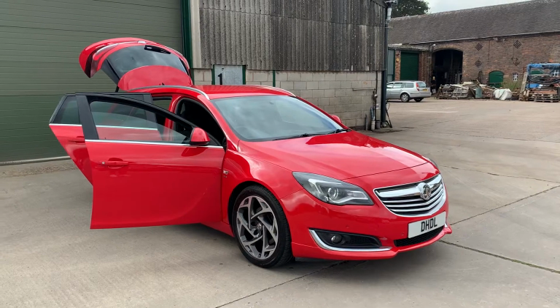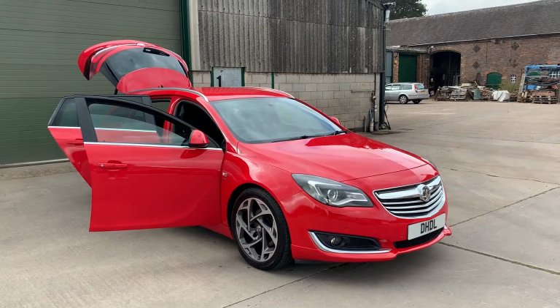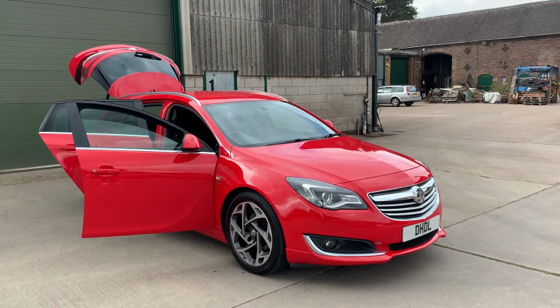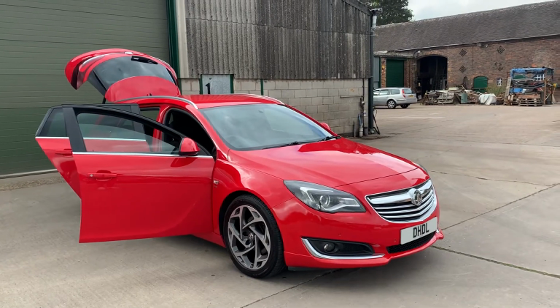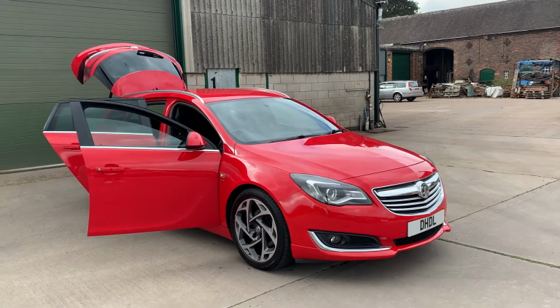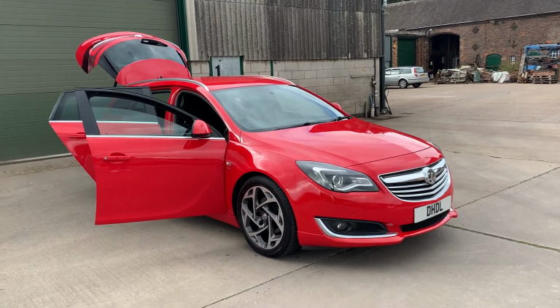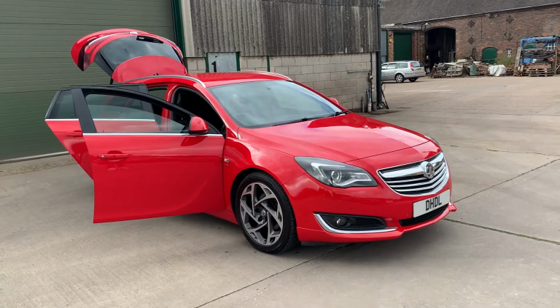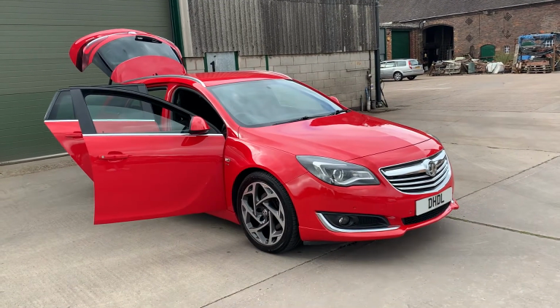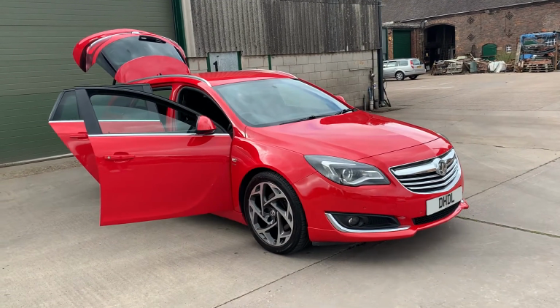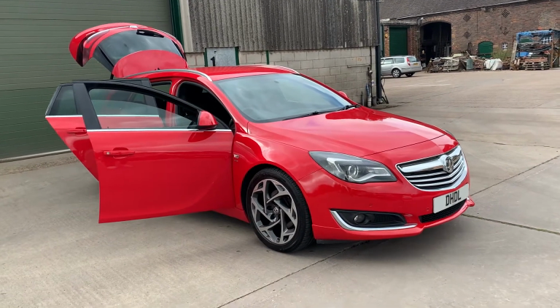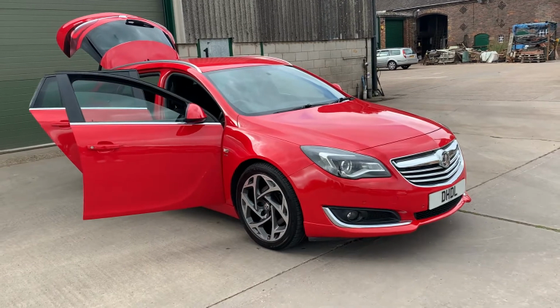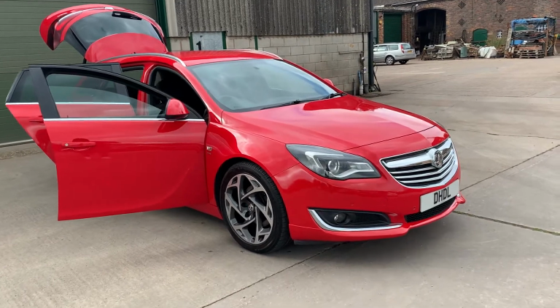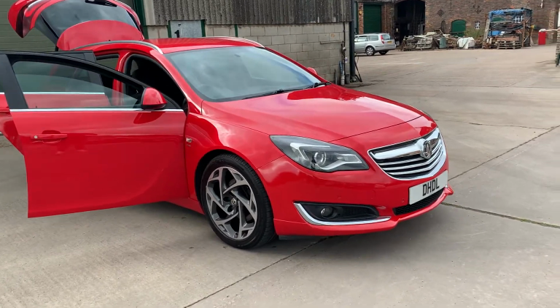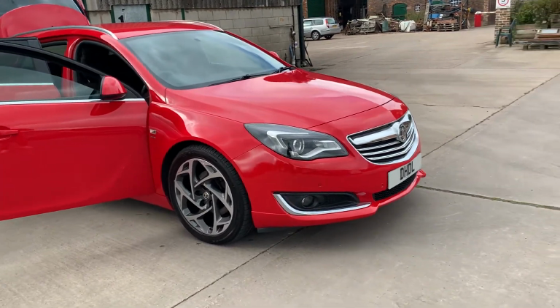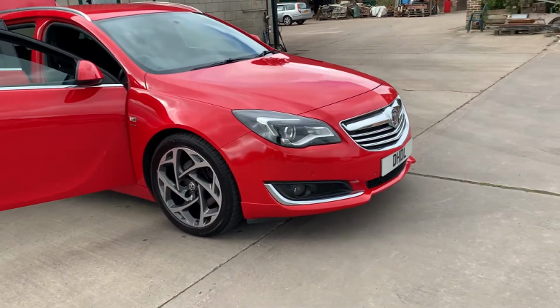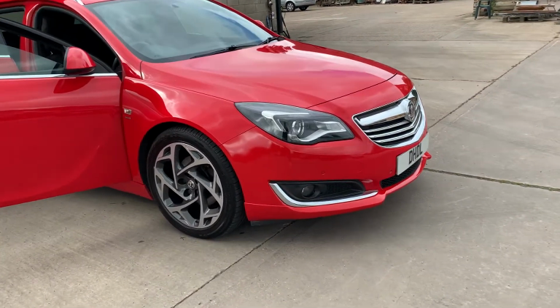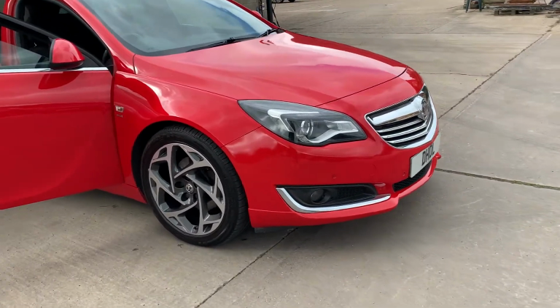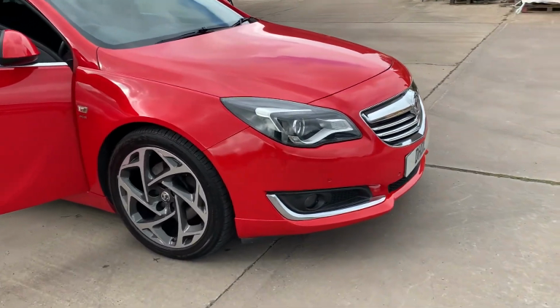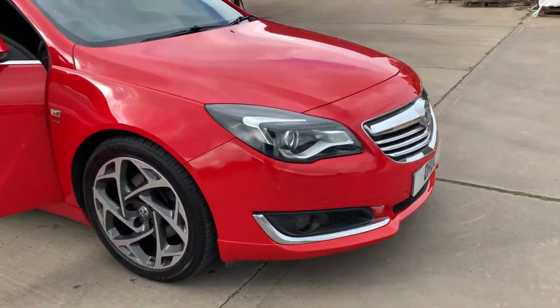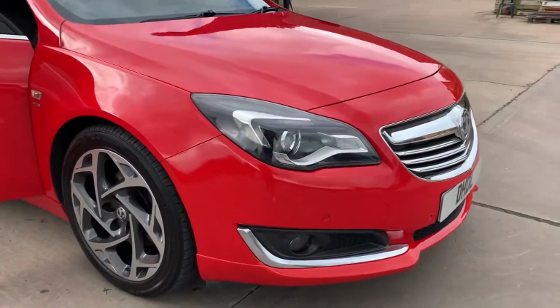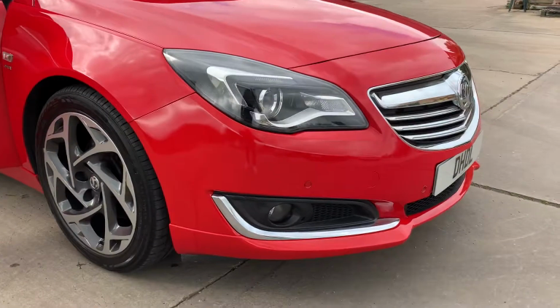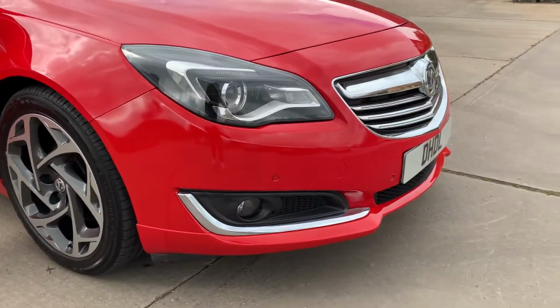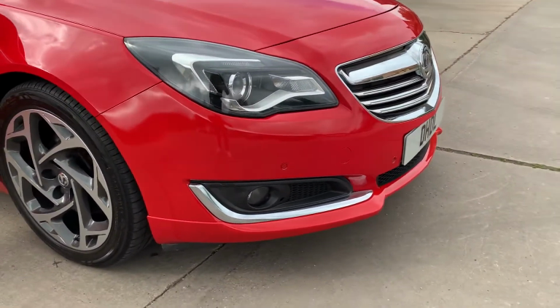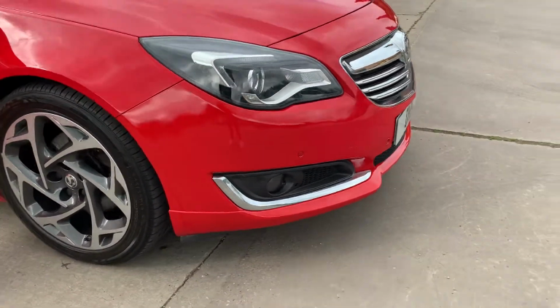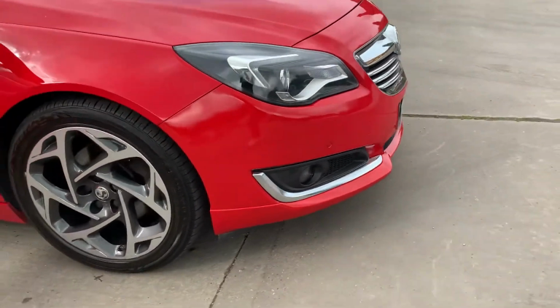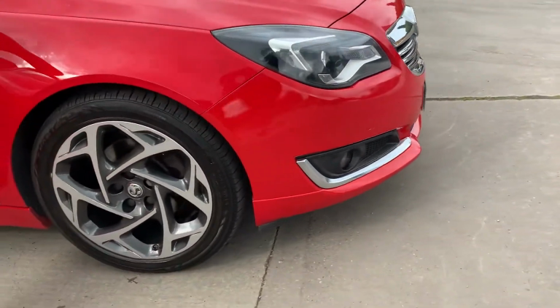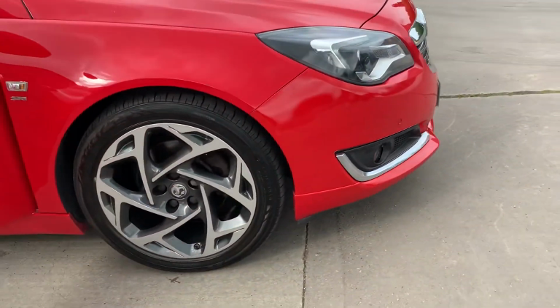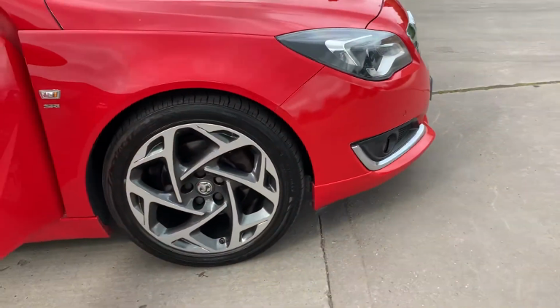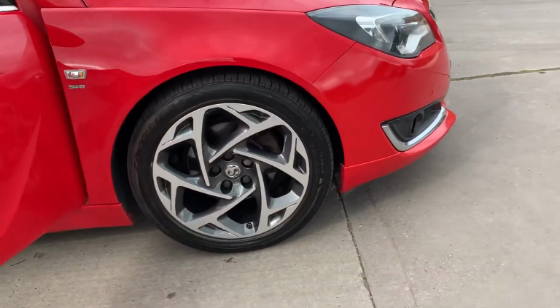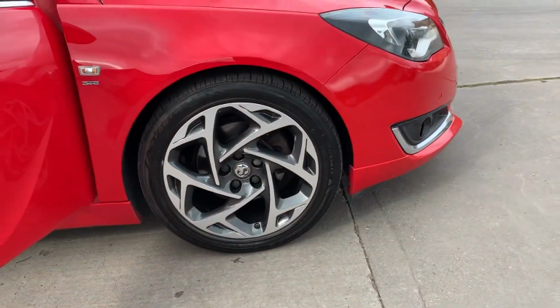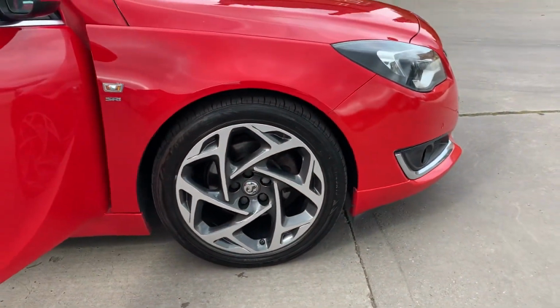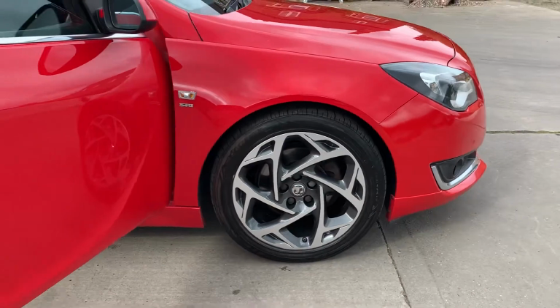Welcome to DHL Automotive. We've just bought into stock this 2014 Vauxhall Insignia SRI VXLine Tourer, with front and rear park assist and marked diamond cut alloy wheels.